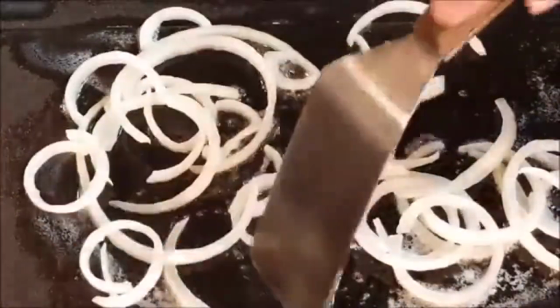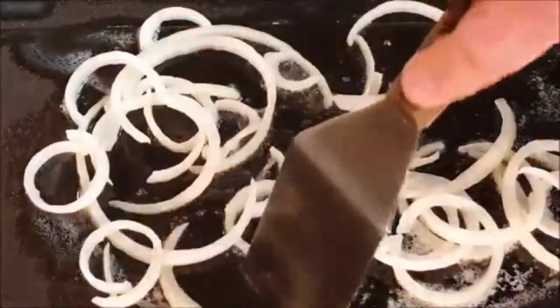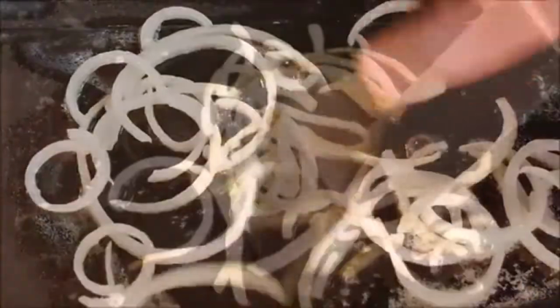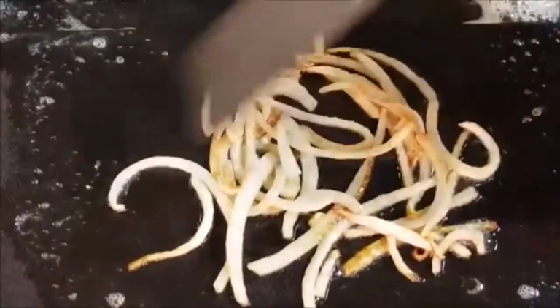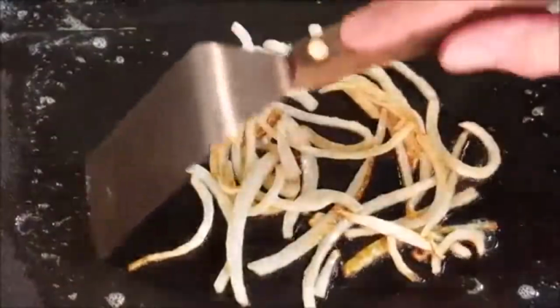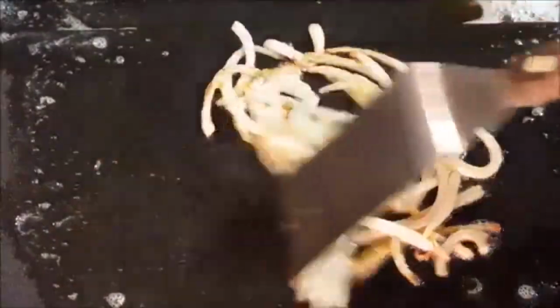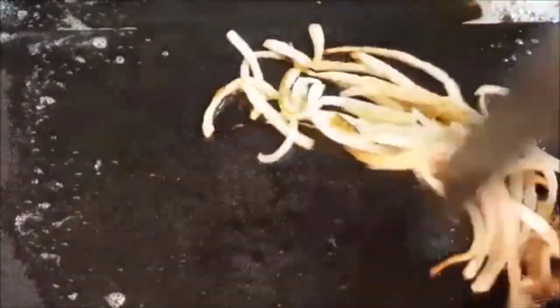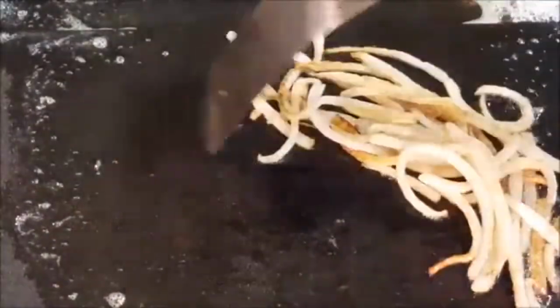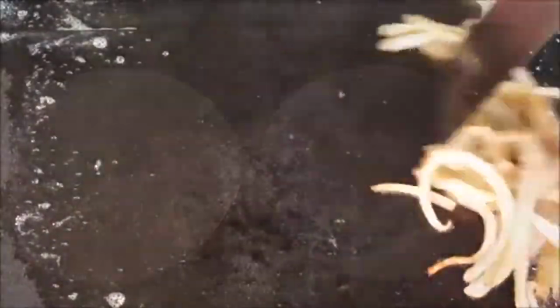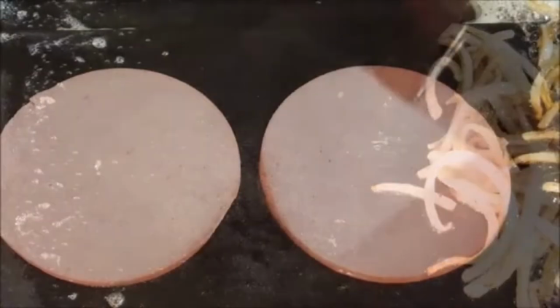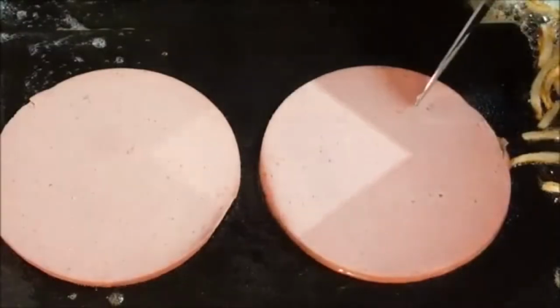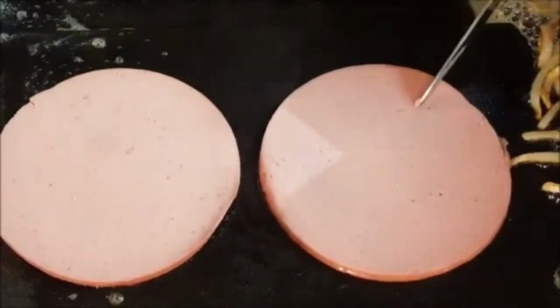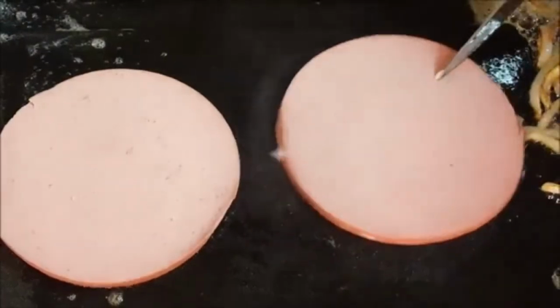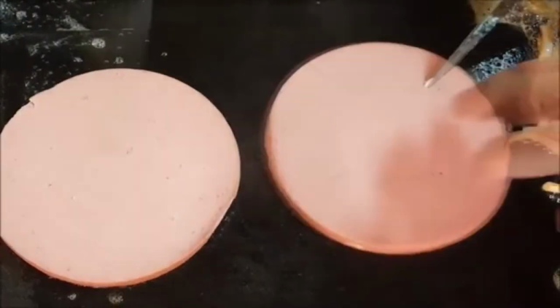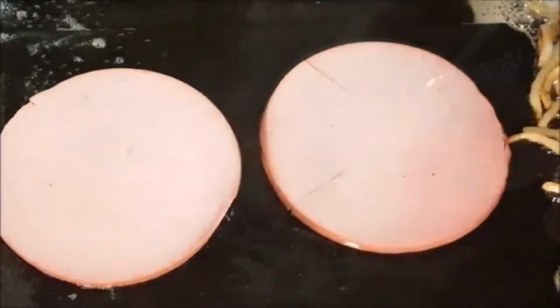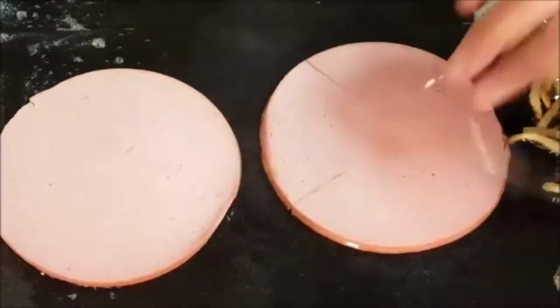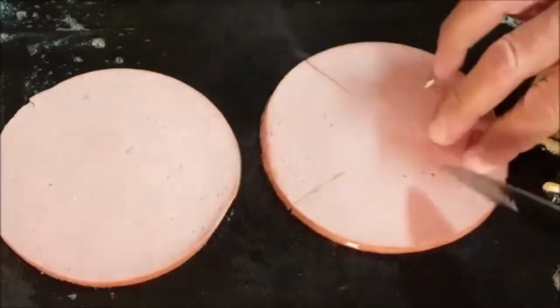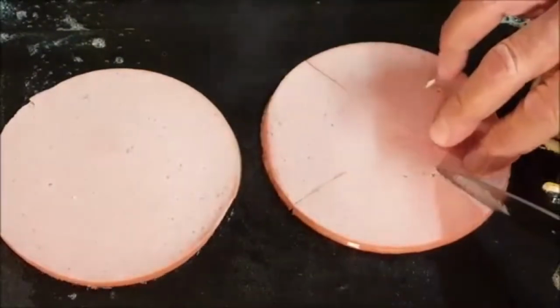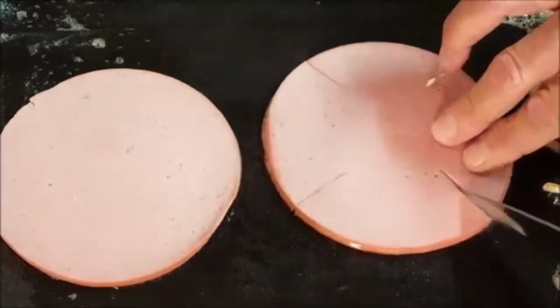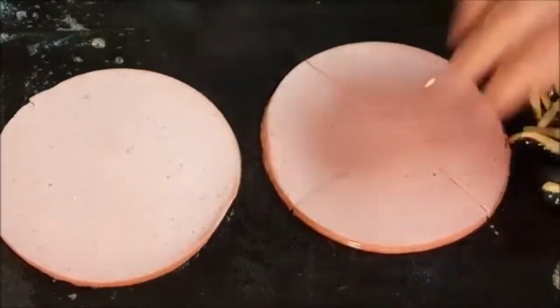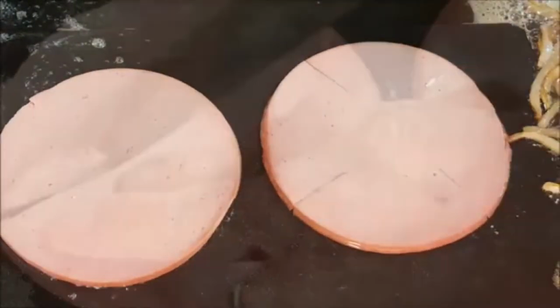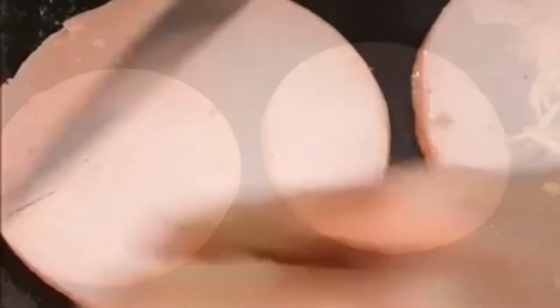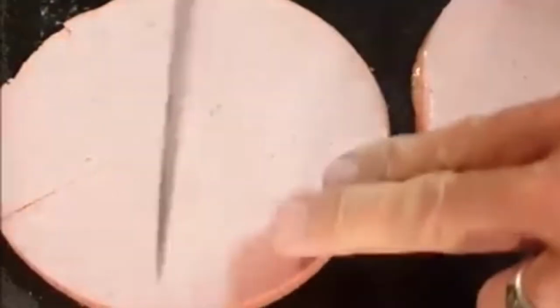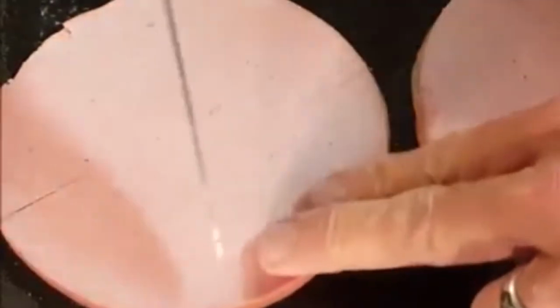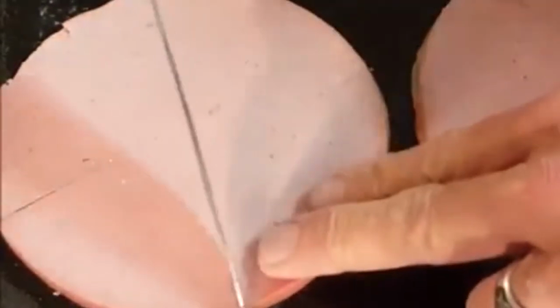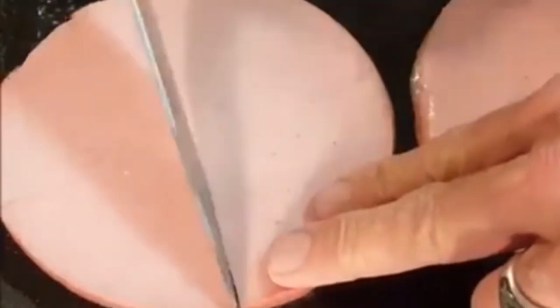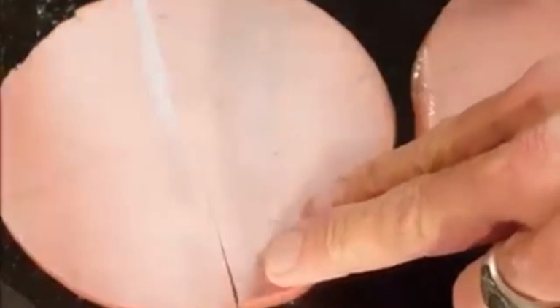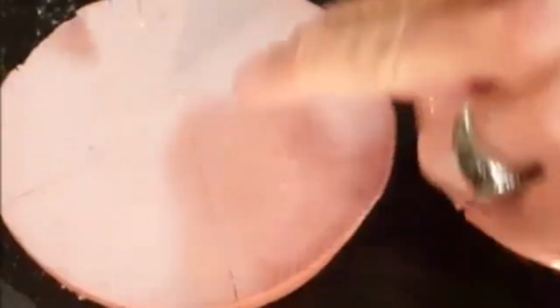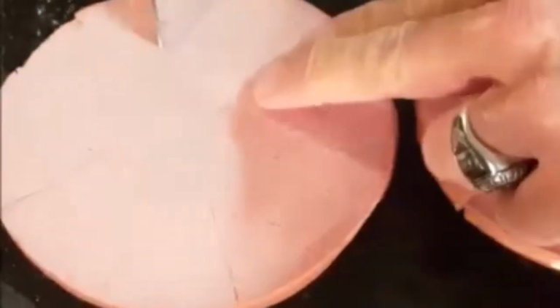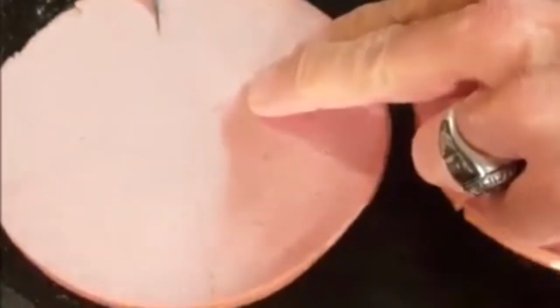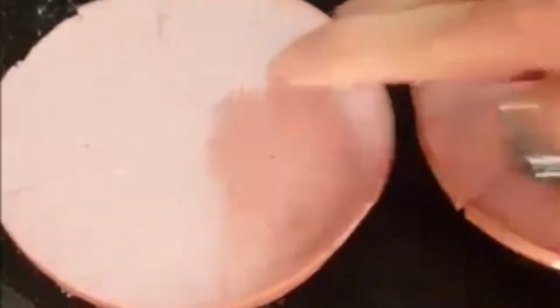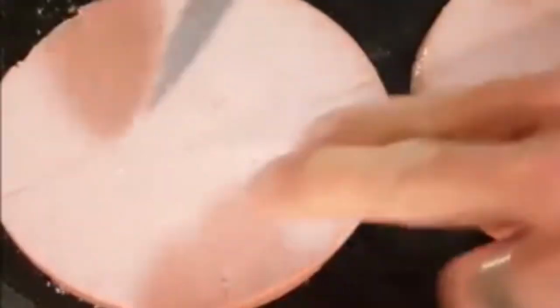Fry up your thick-cut bologna, cutting slices all the way around the bologna, because that's going to keep it from curling up while it's frying.